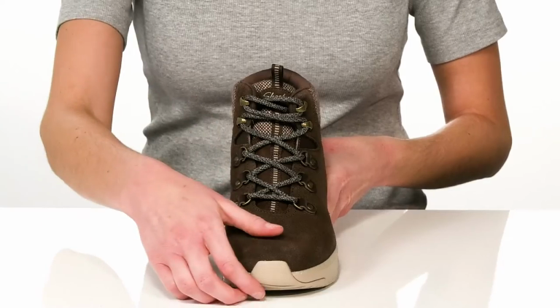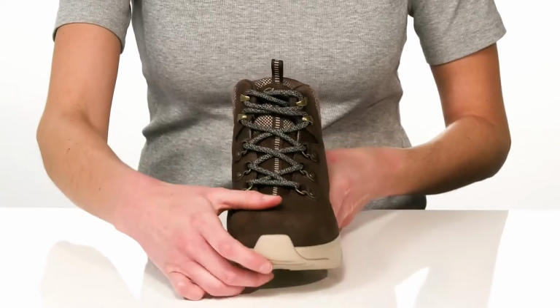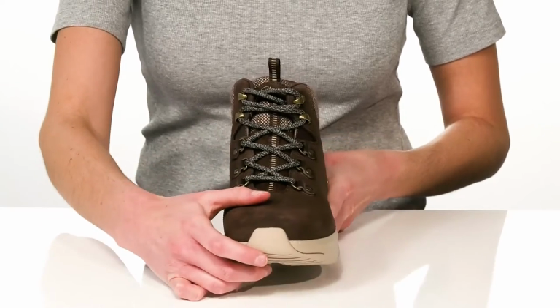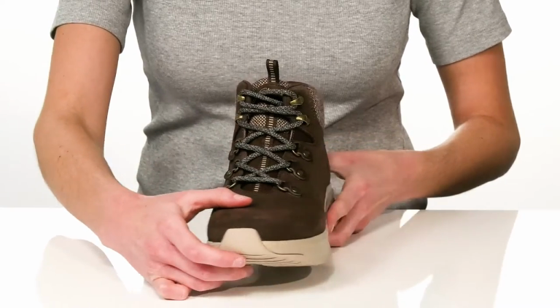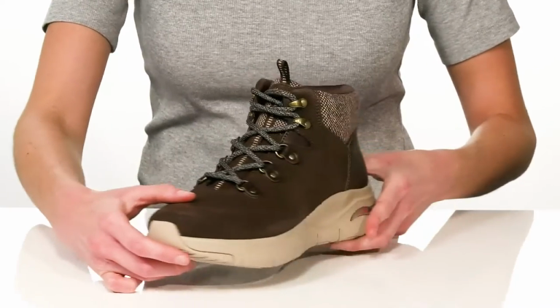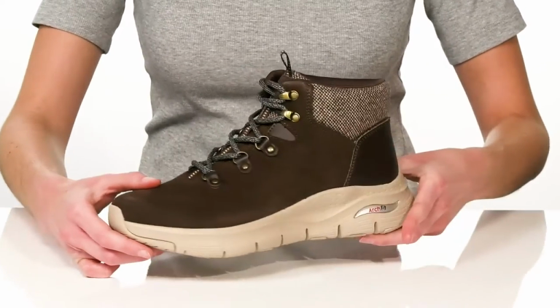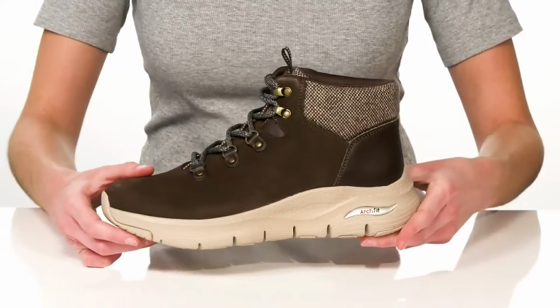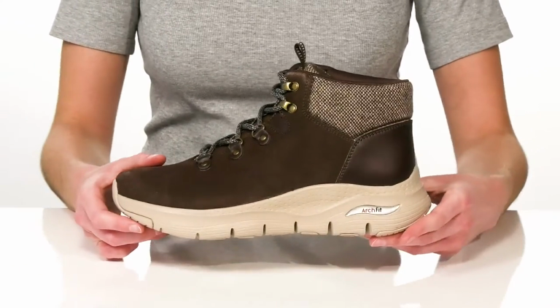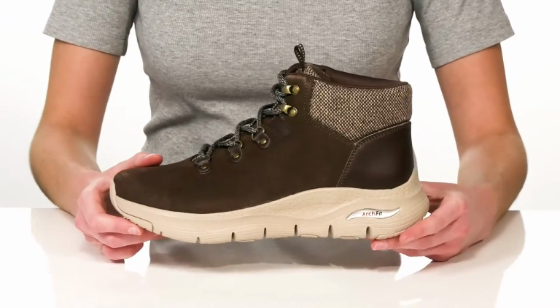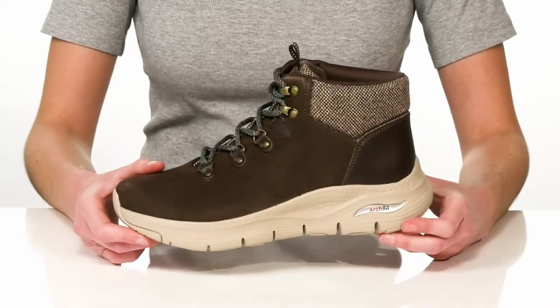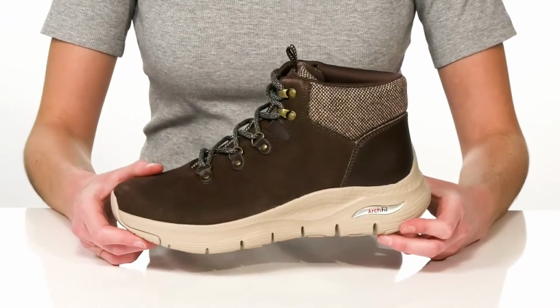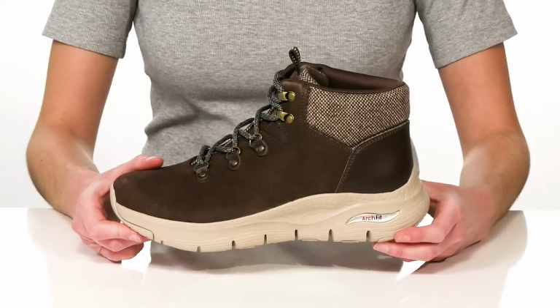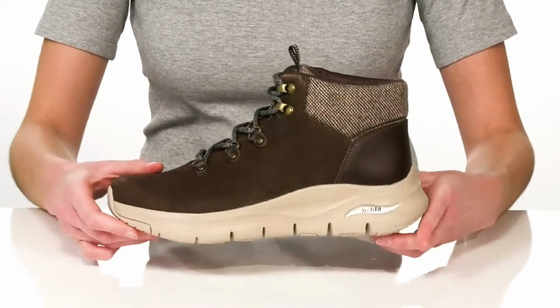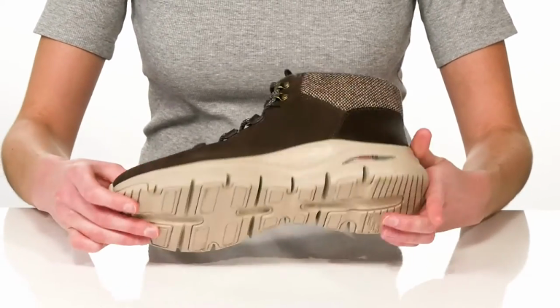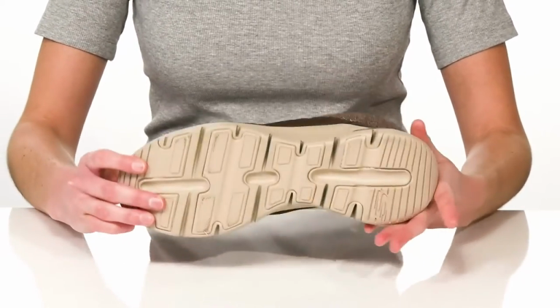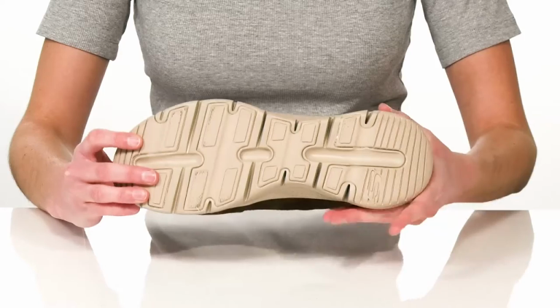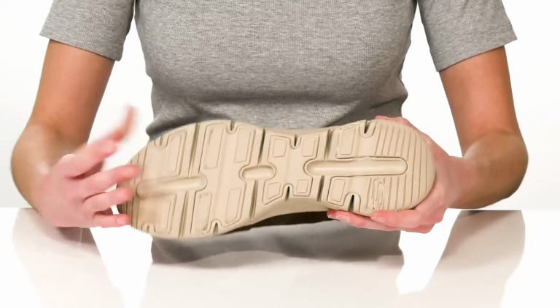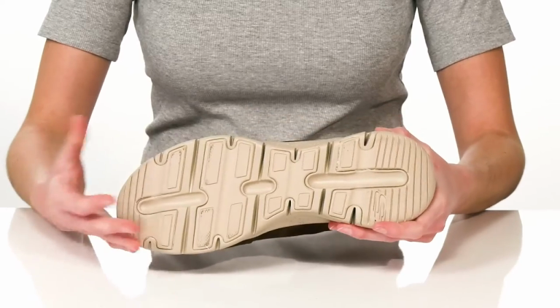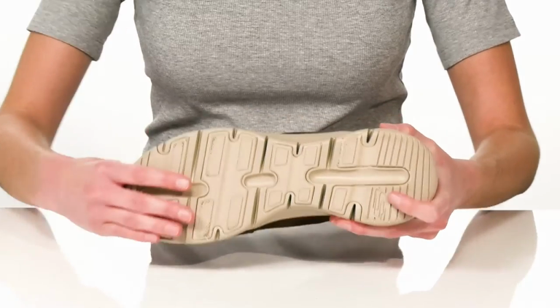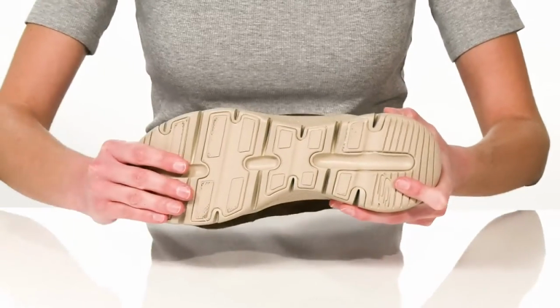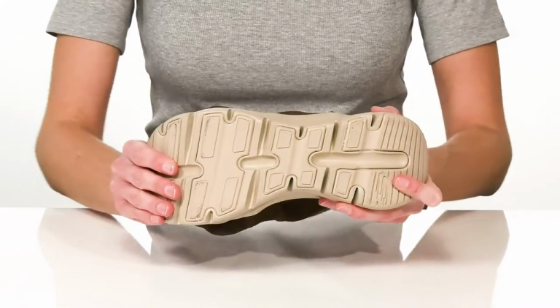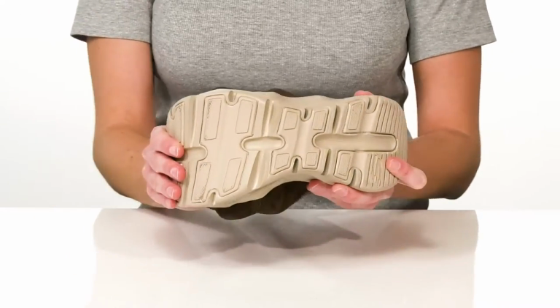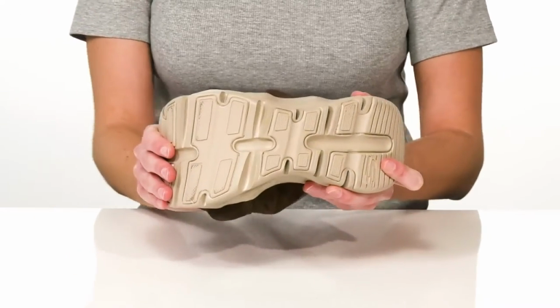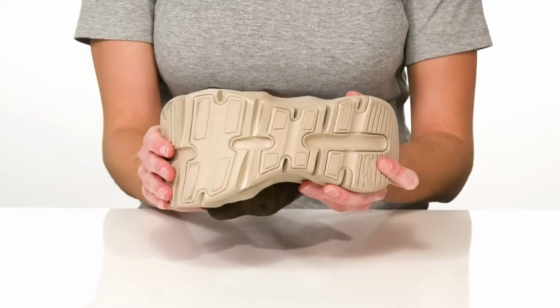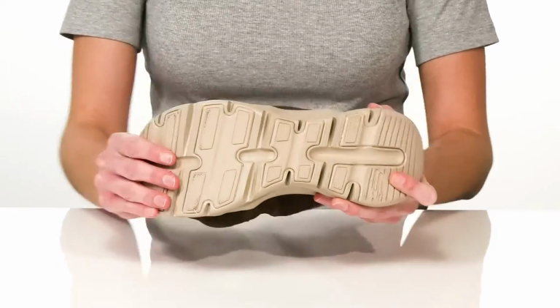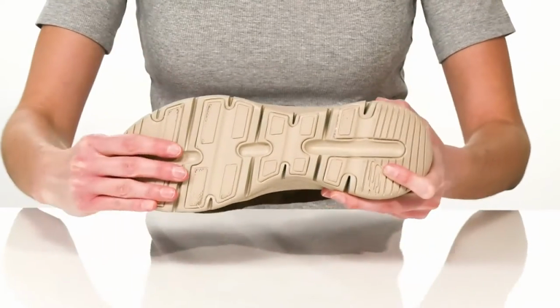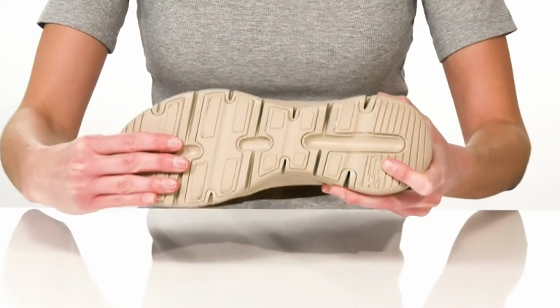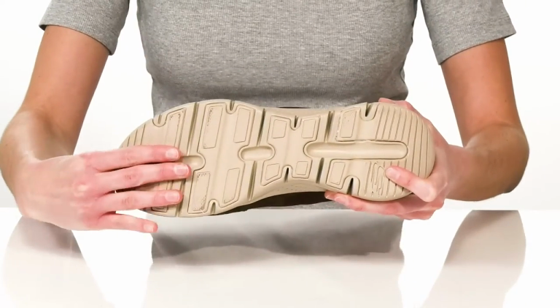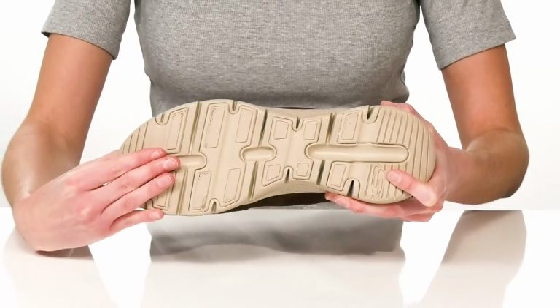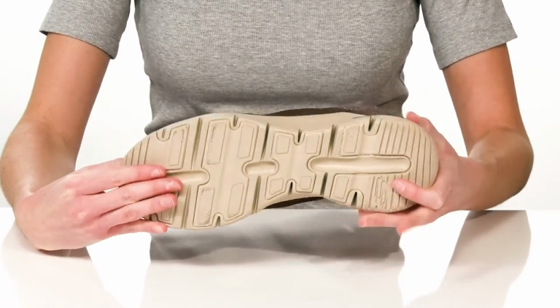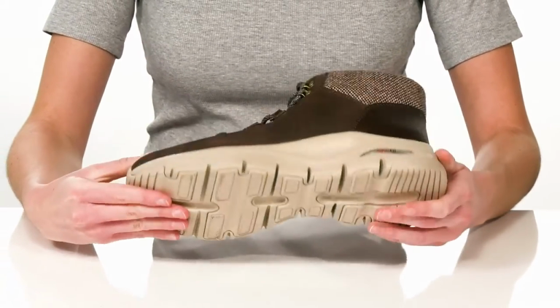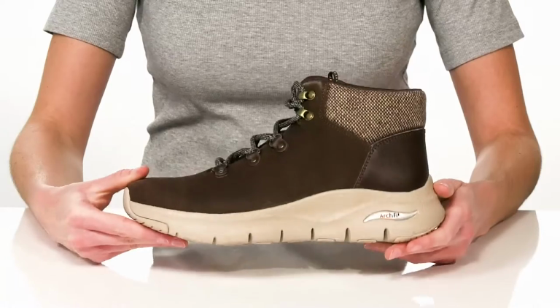It all sits on top of a lightweight and flexible outsole, which makes these excellent for long wear.